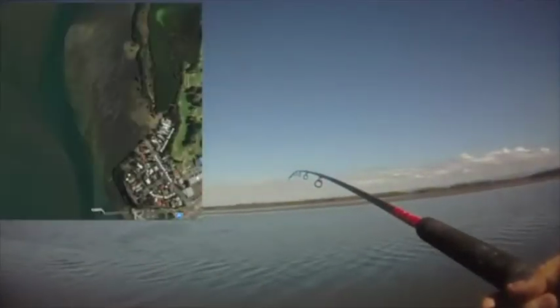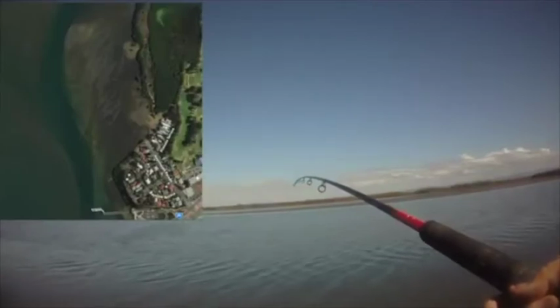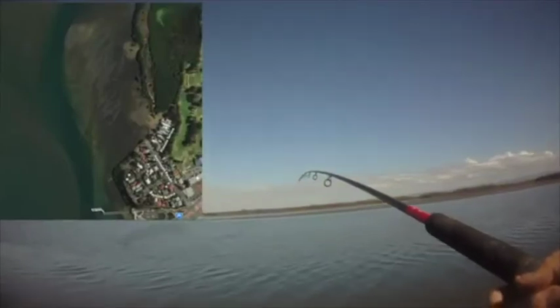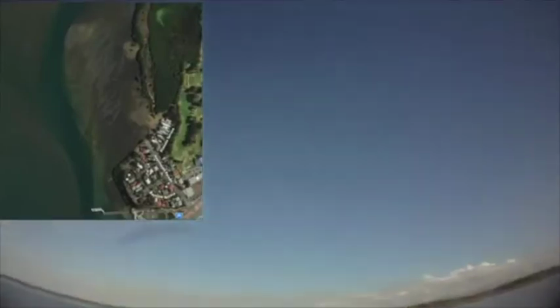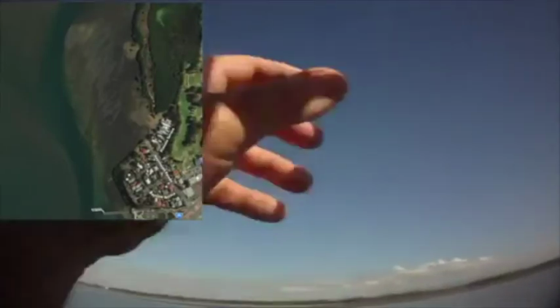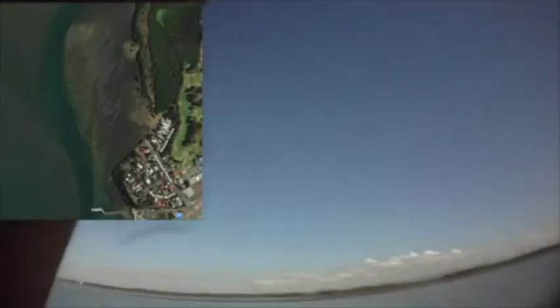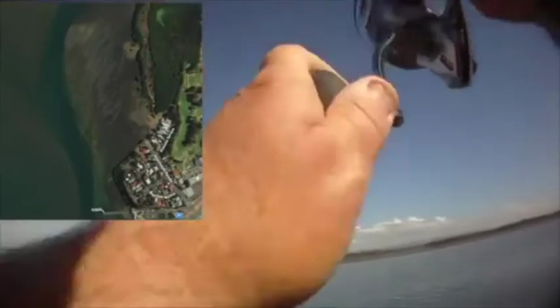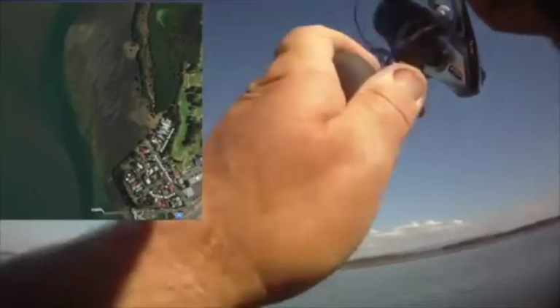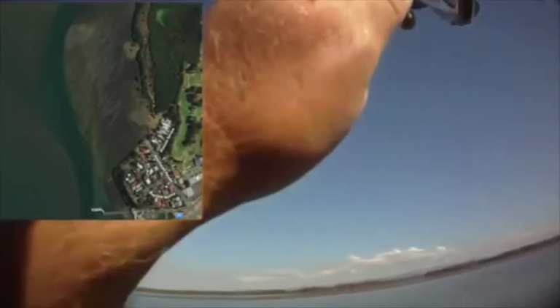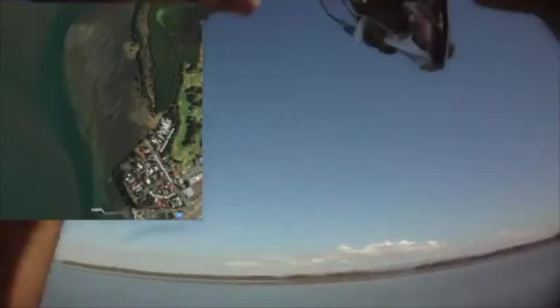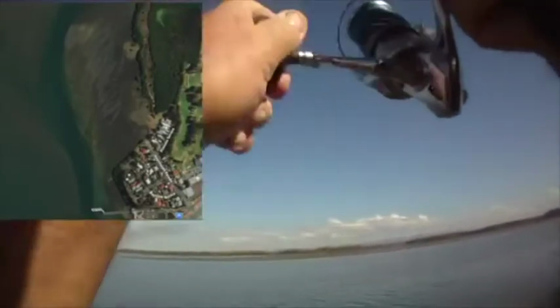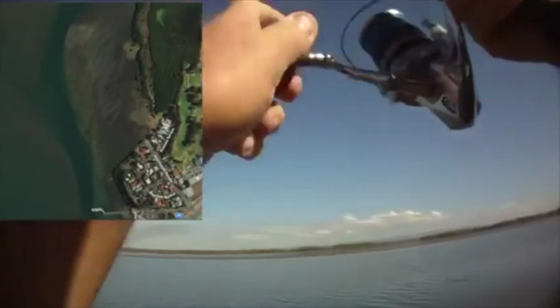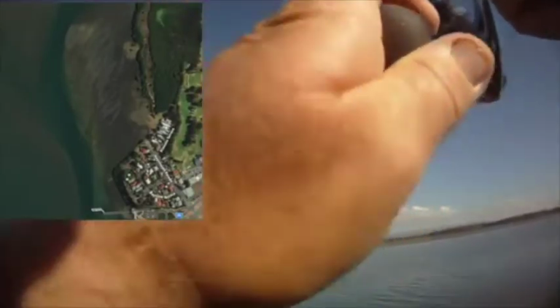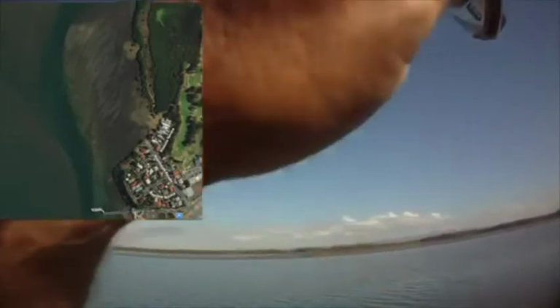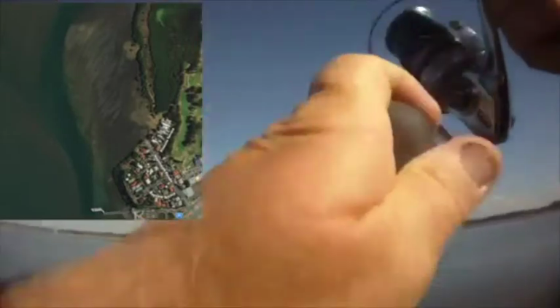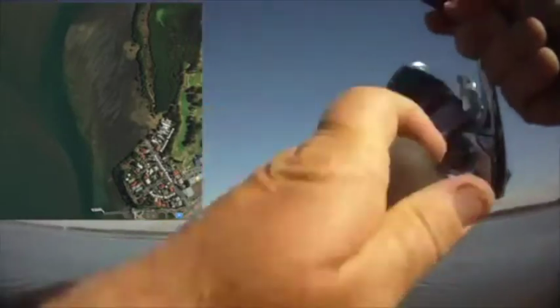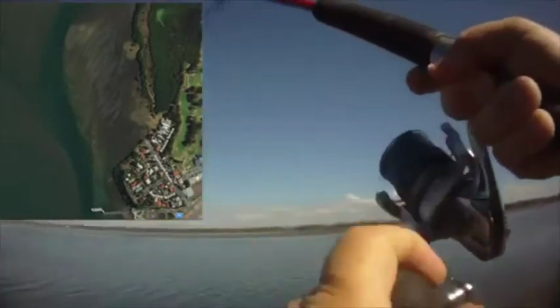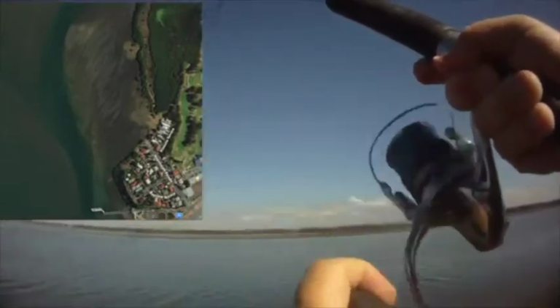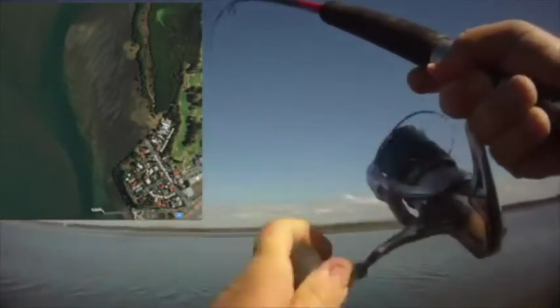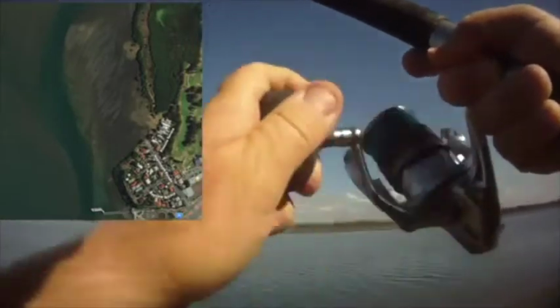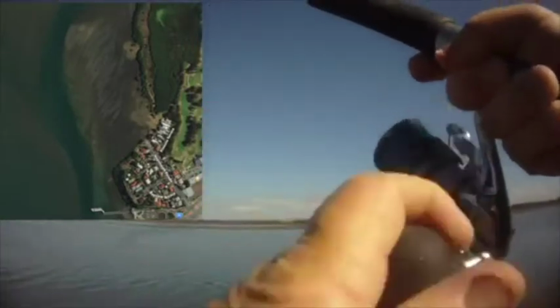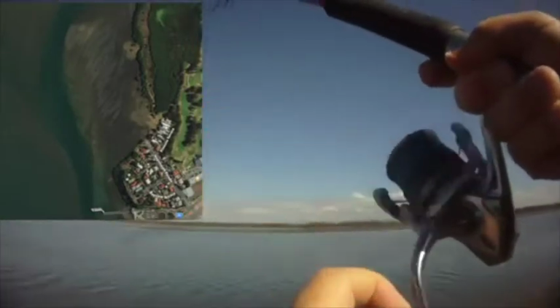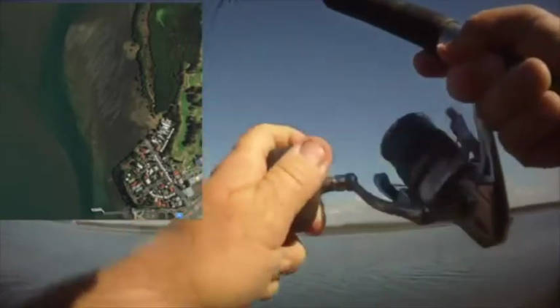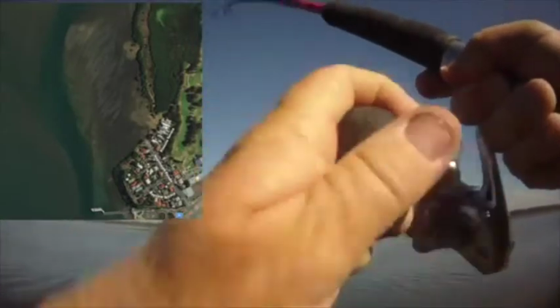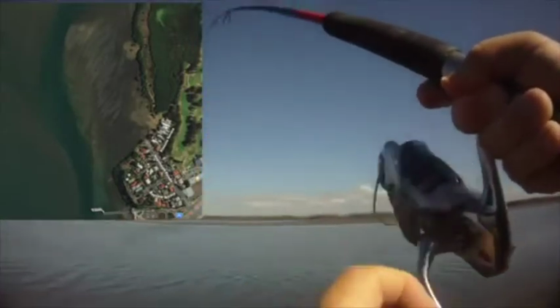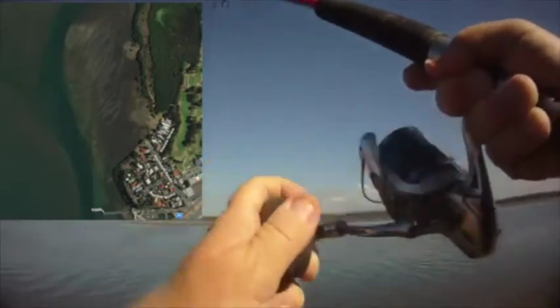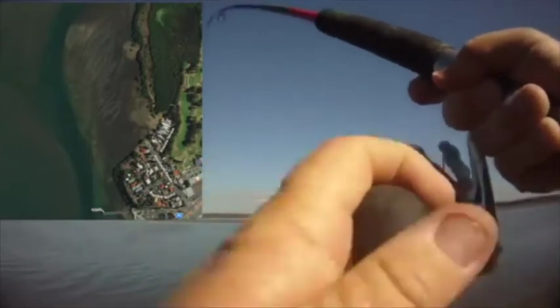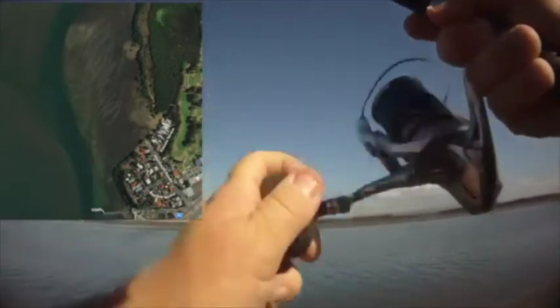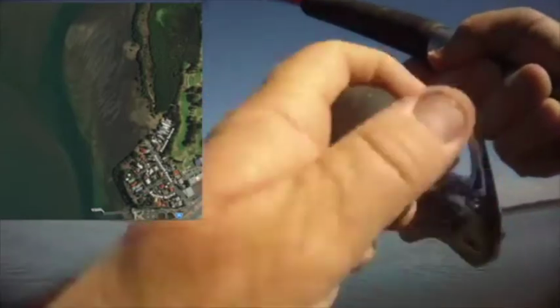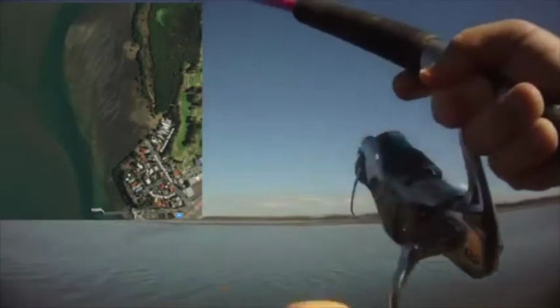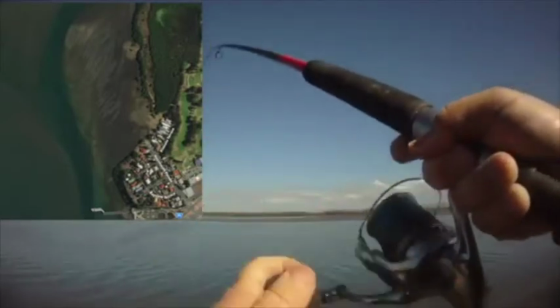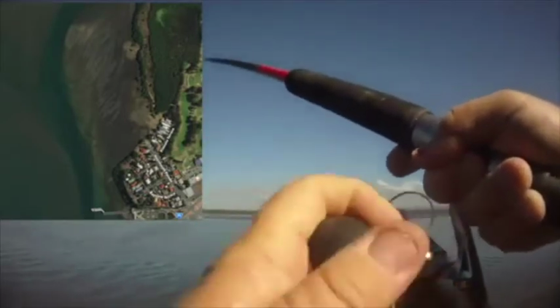The gear I'm using — it's a nine foot rod. I made it myself so there's no brand on it. I bought the bits from John Pope down at Scarborough. Sensational rod. I use this for my bream, flathead and whiting fishing.